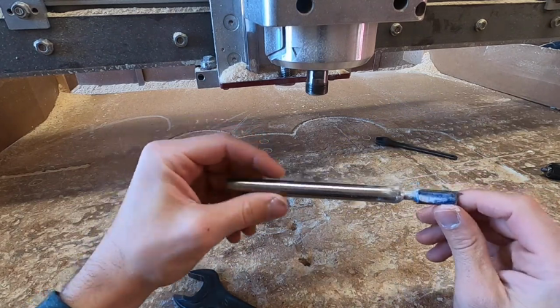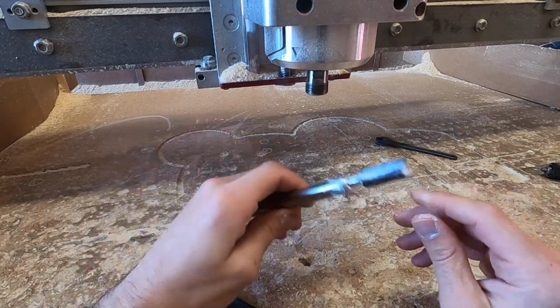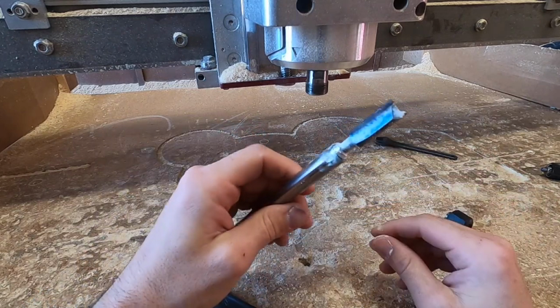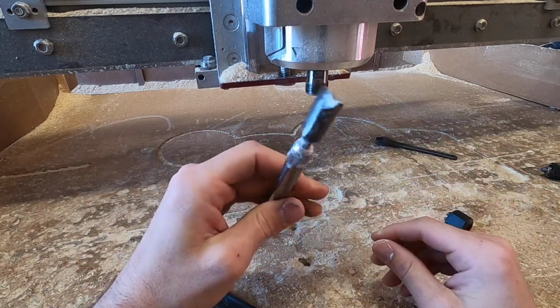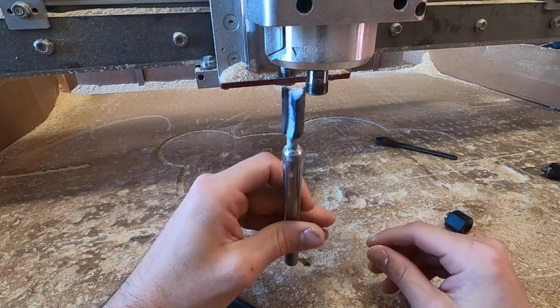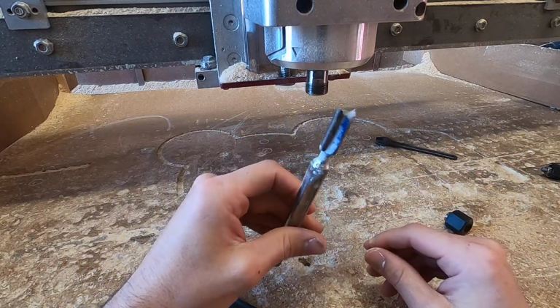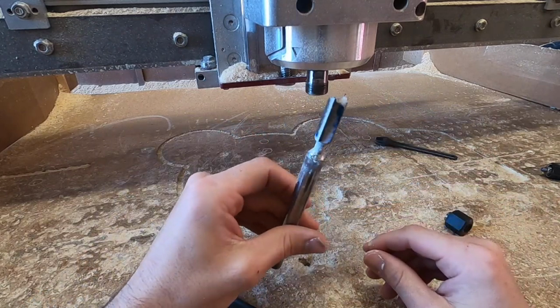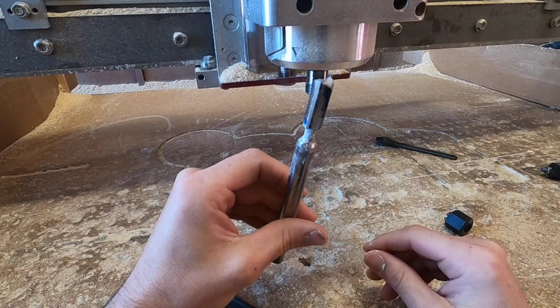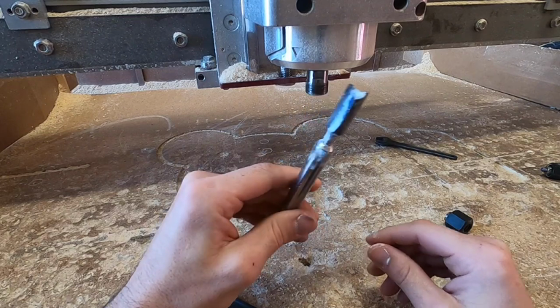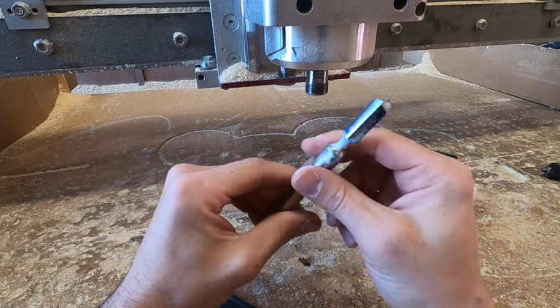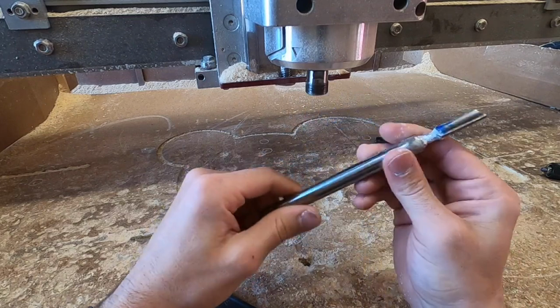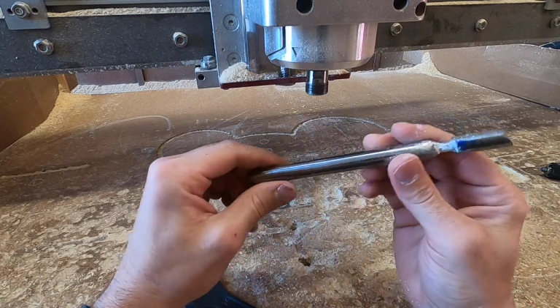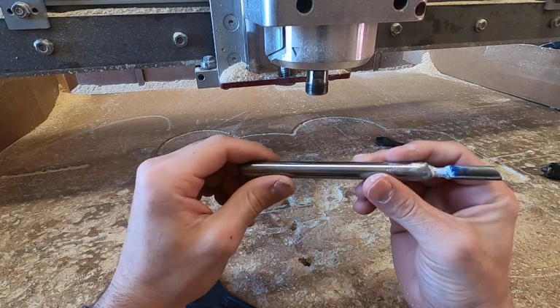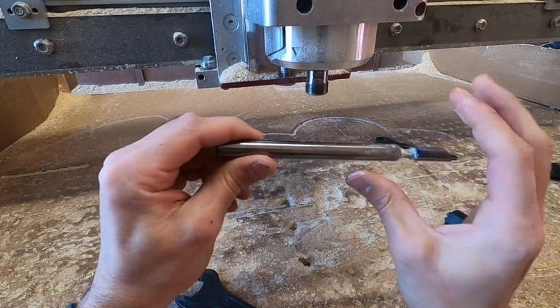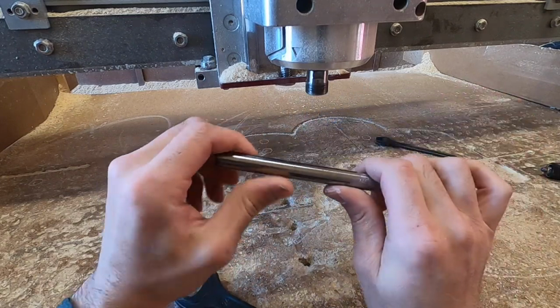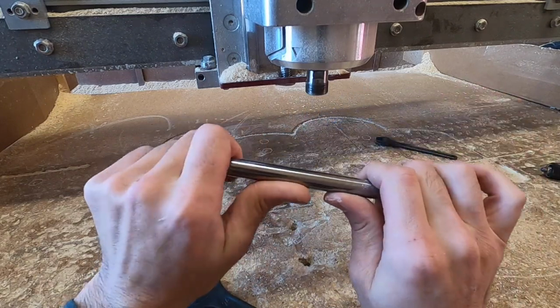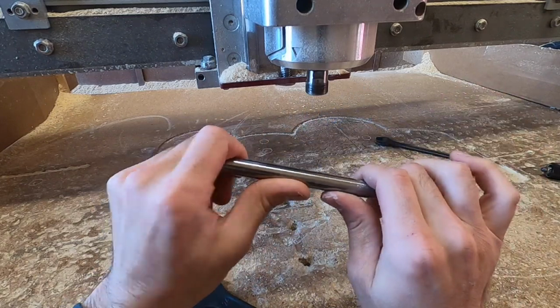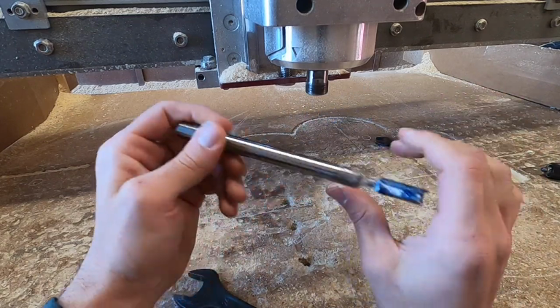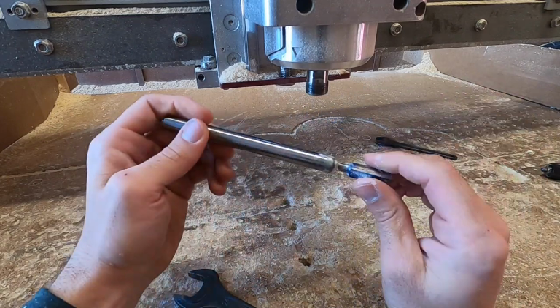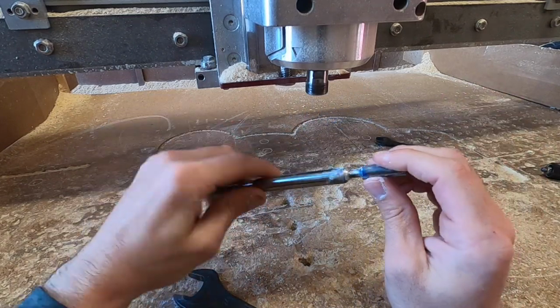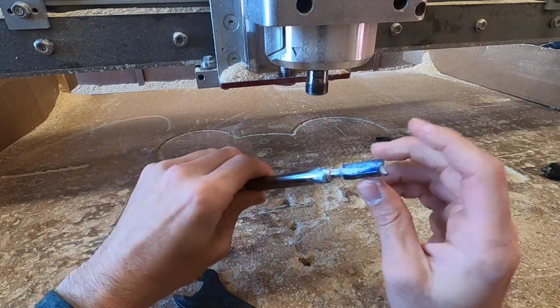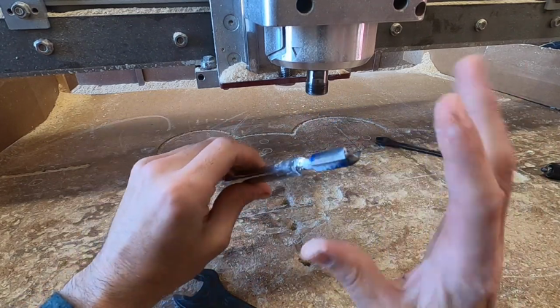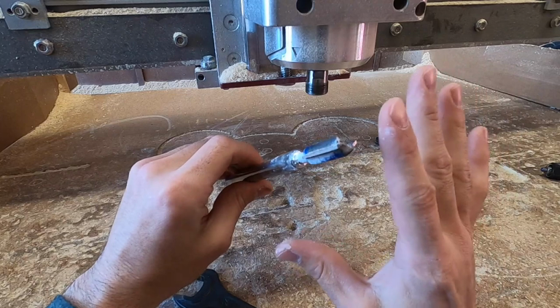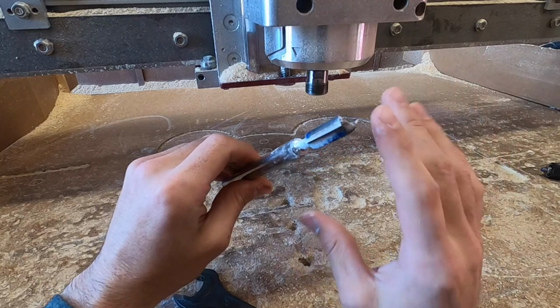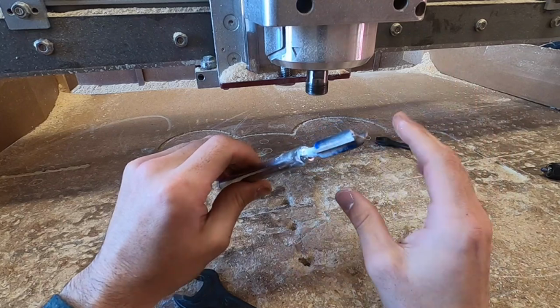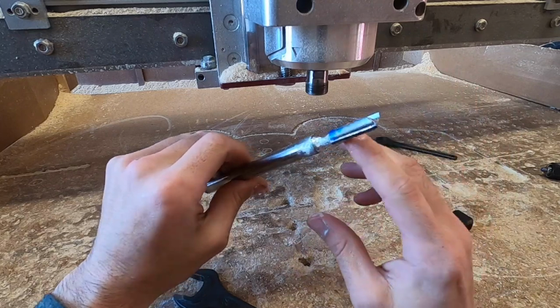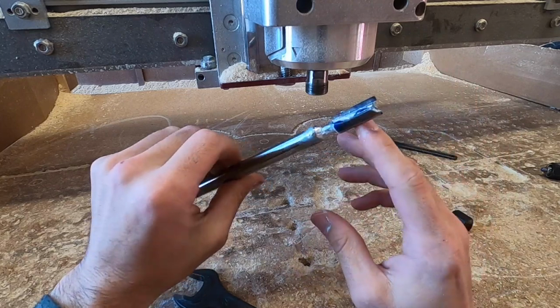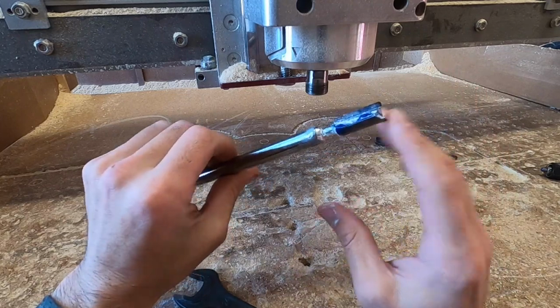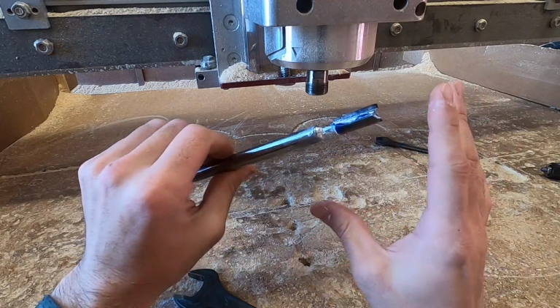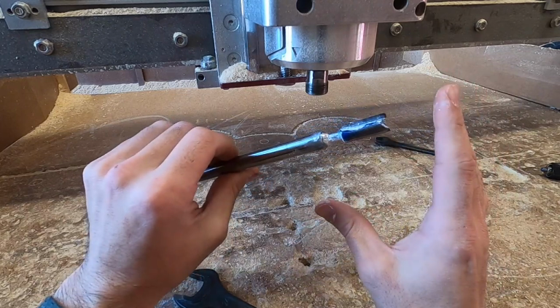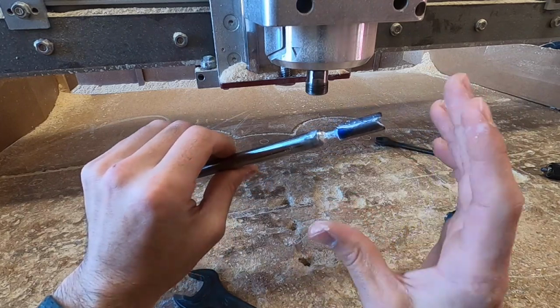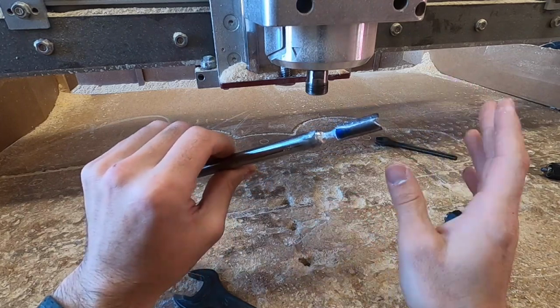It's kind of janky but it does exactly what it's supposed to do. It needed to be half inch to be stiff enough, and this is obviously only okay to use on foam.